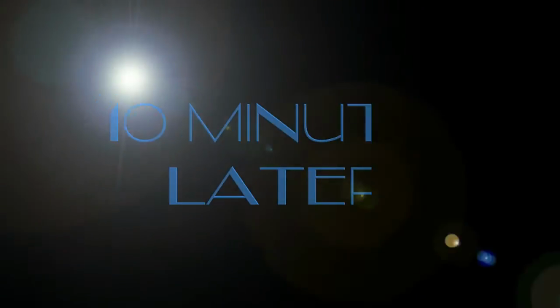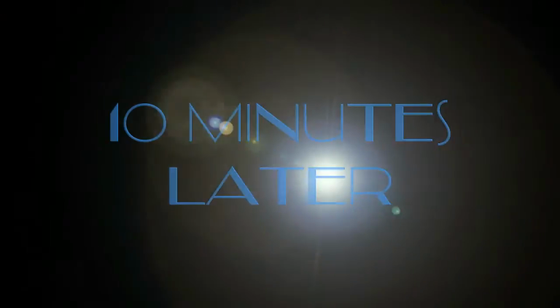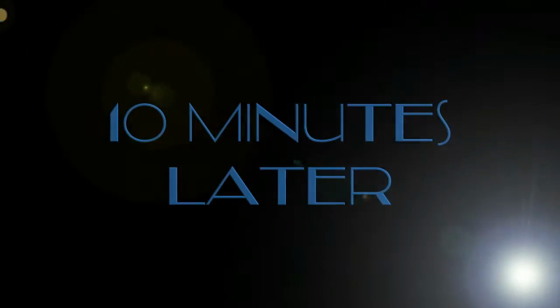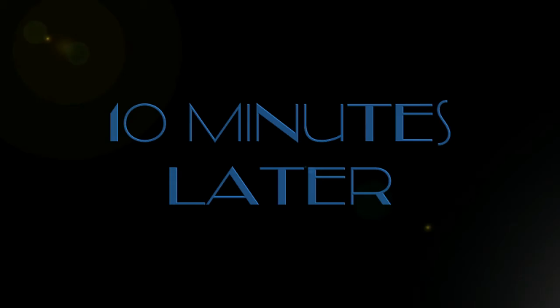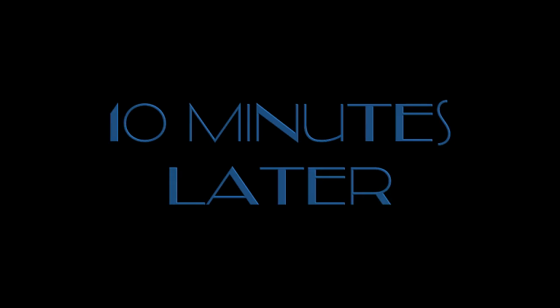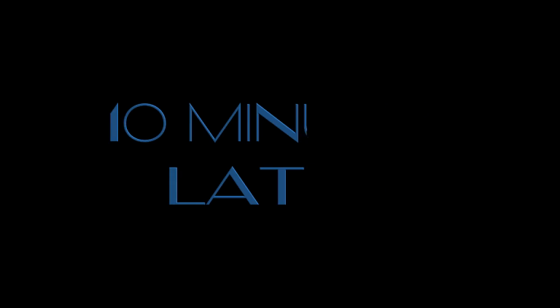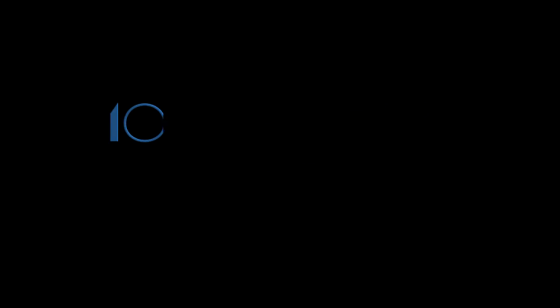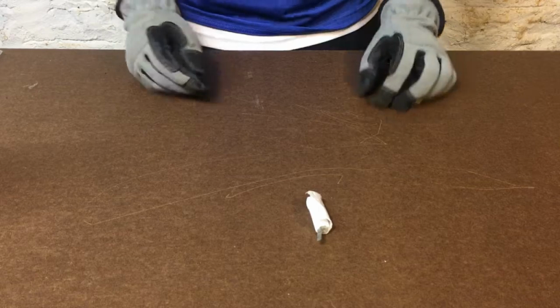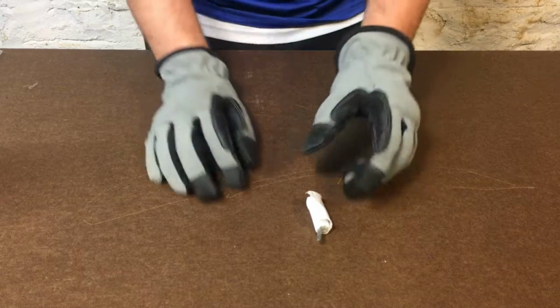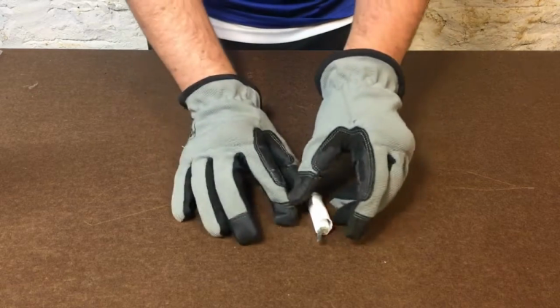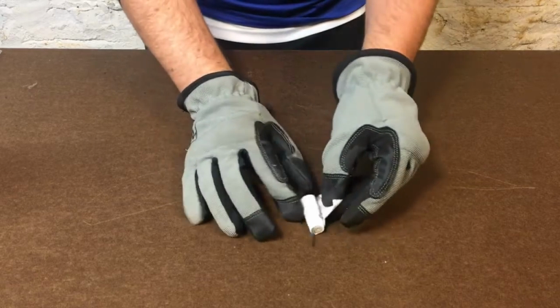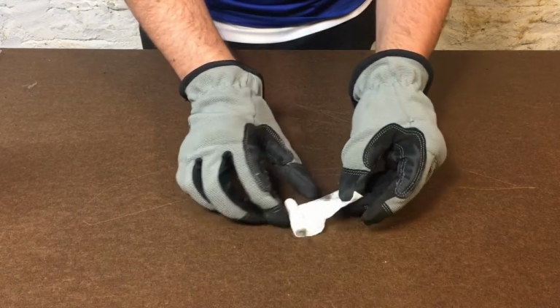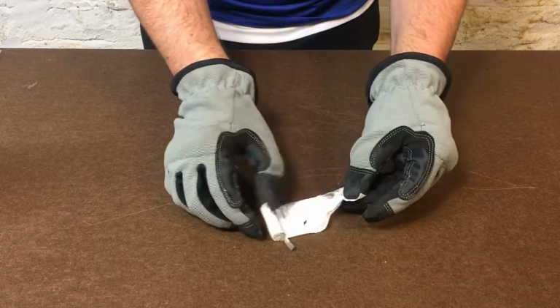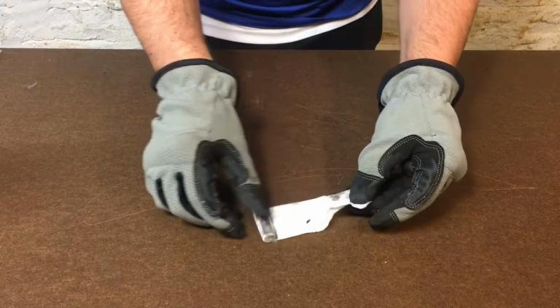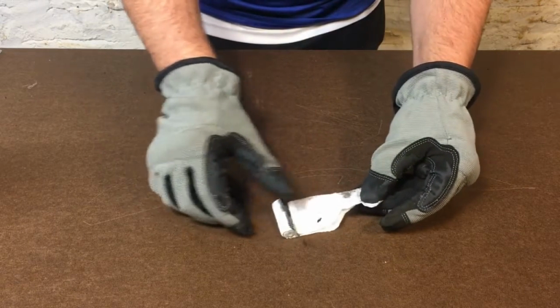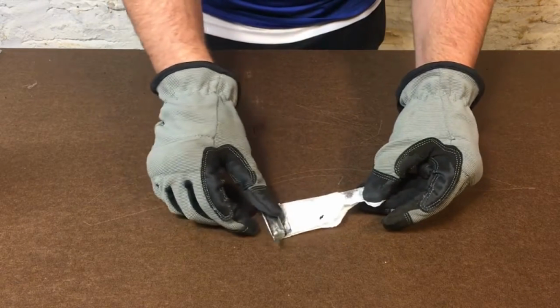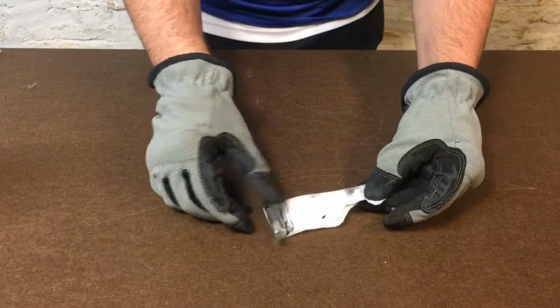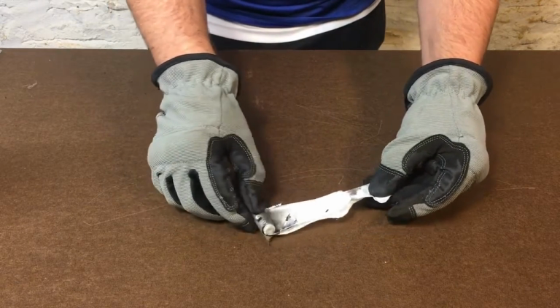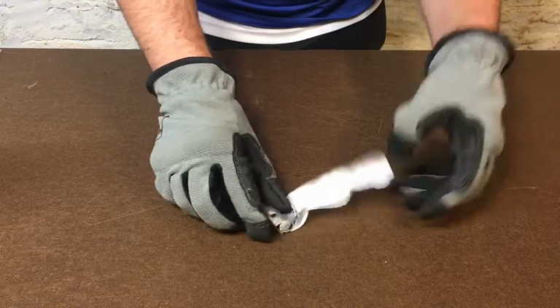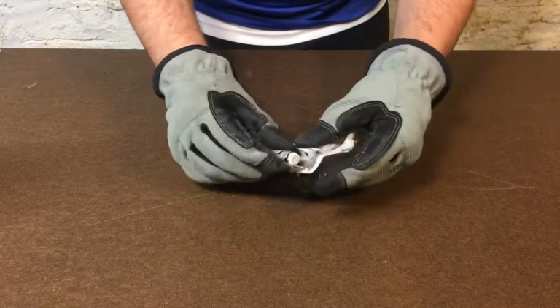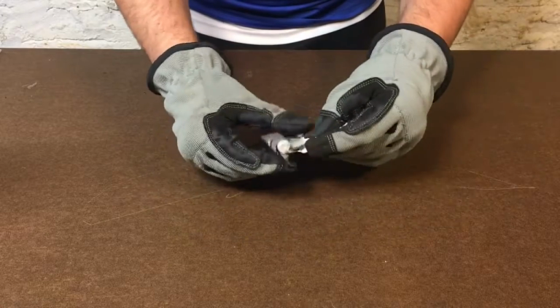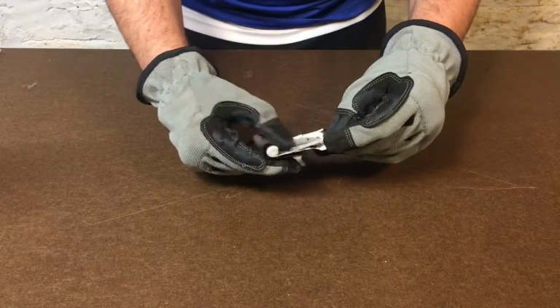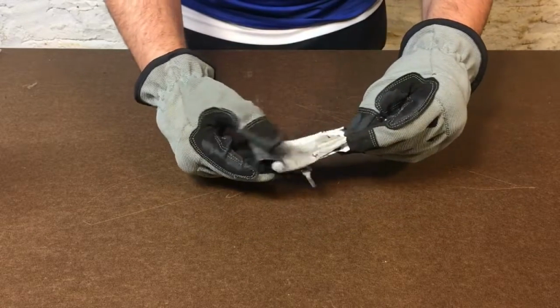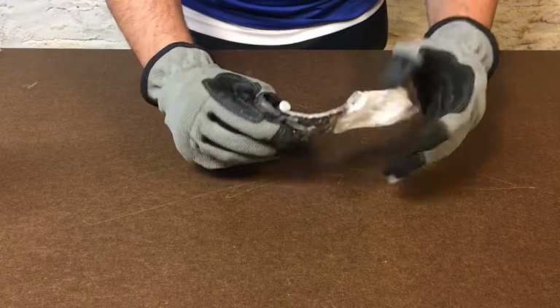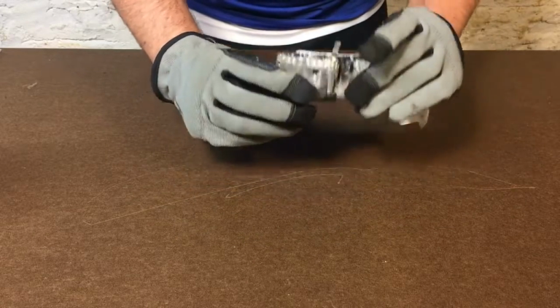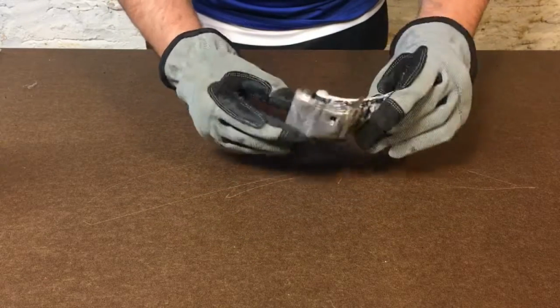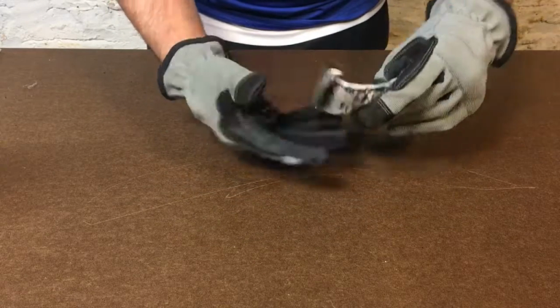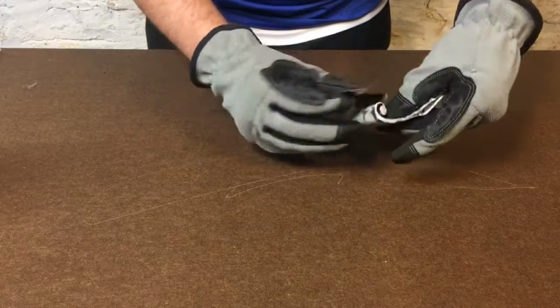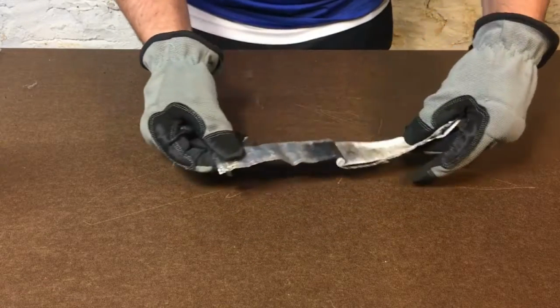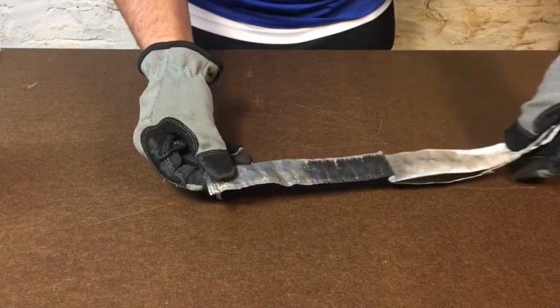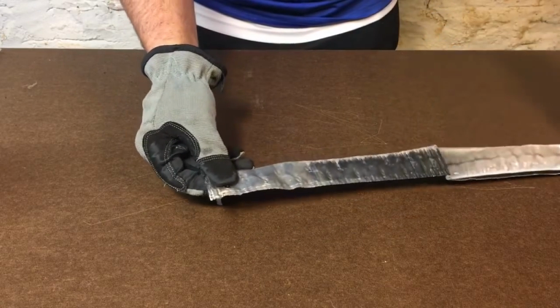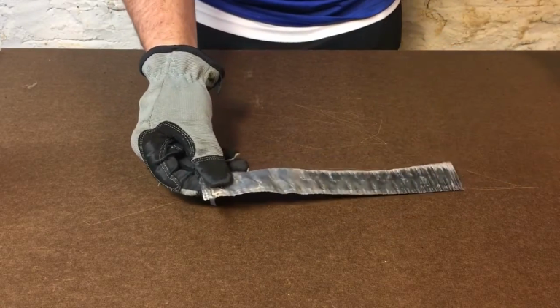It took me about 10 minutes to finally remove the casing, but once you get it off, you'll have a rolled up sheet of lithium, an insulator, and I think a sheet of manganese dioxide and or graphite.